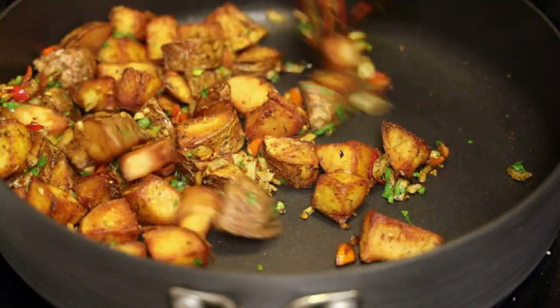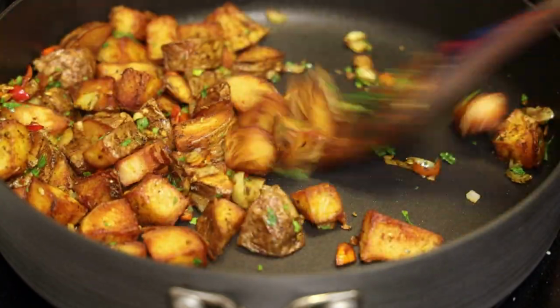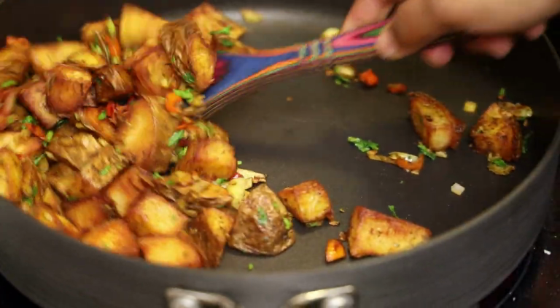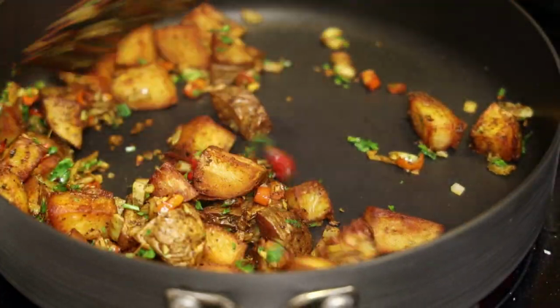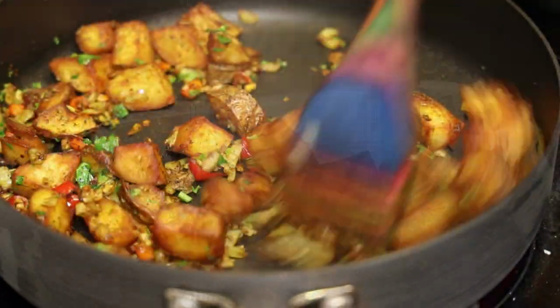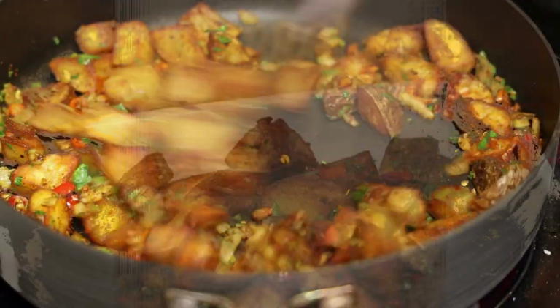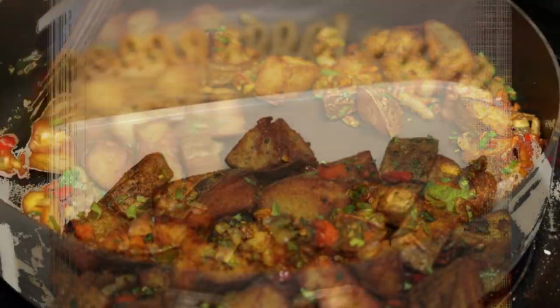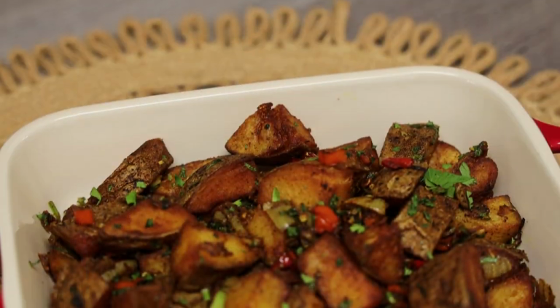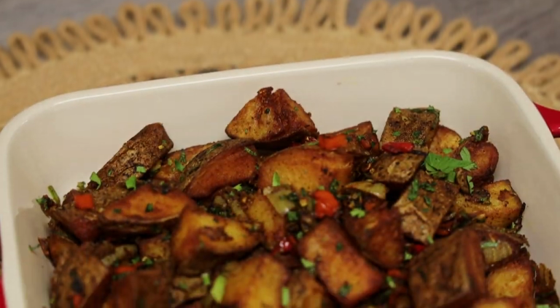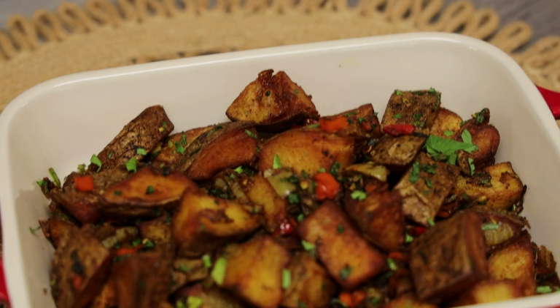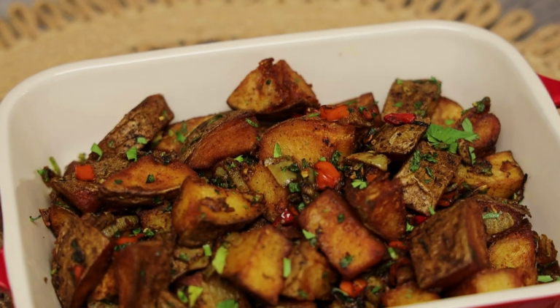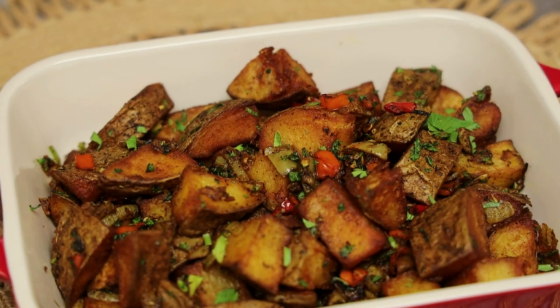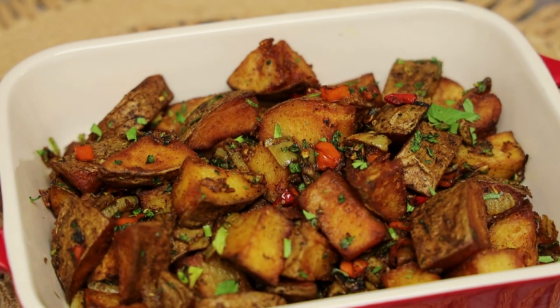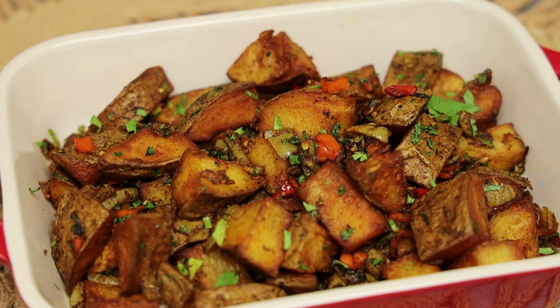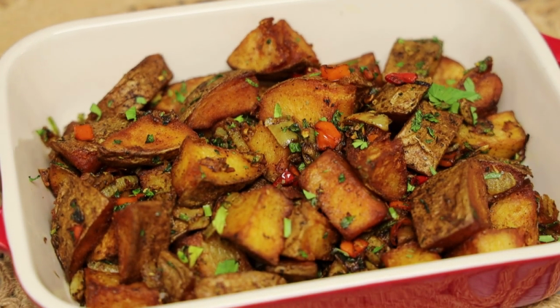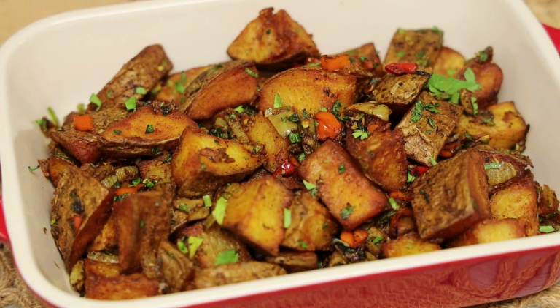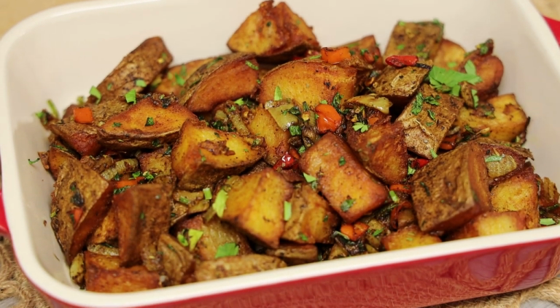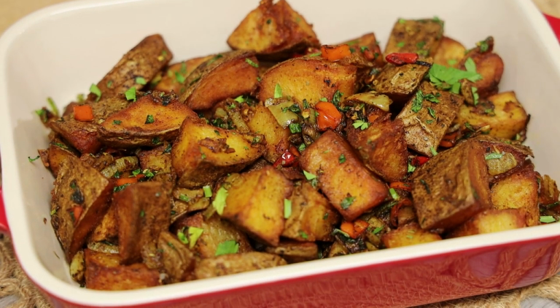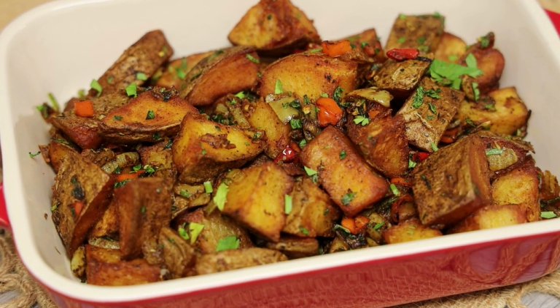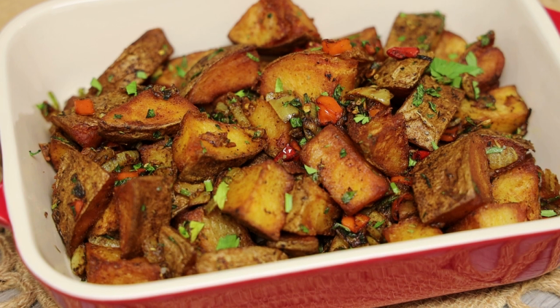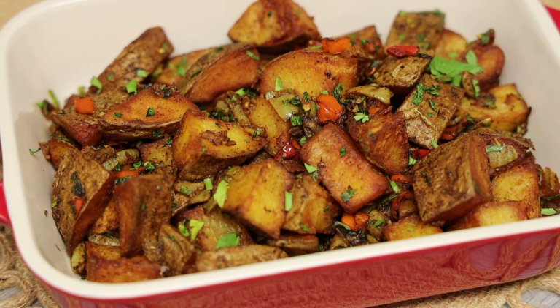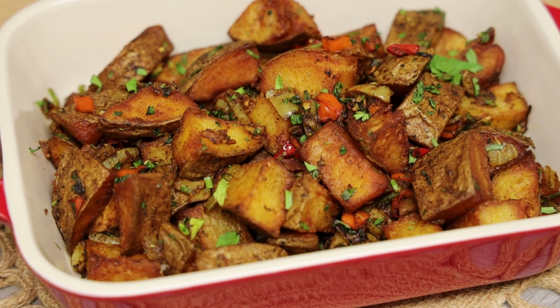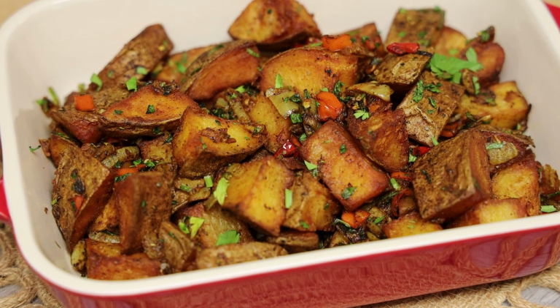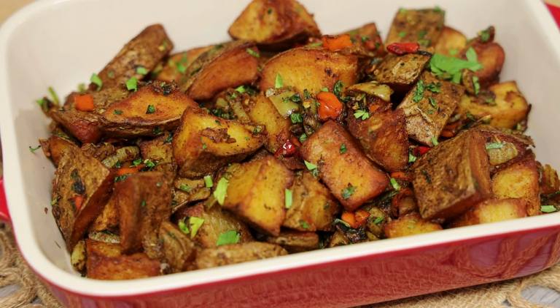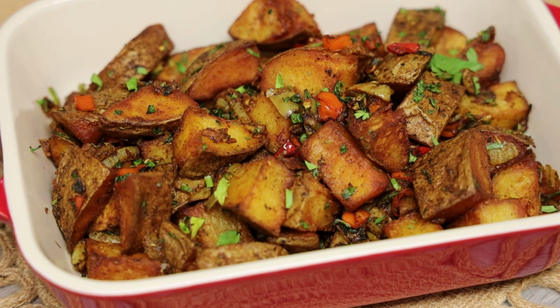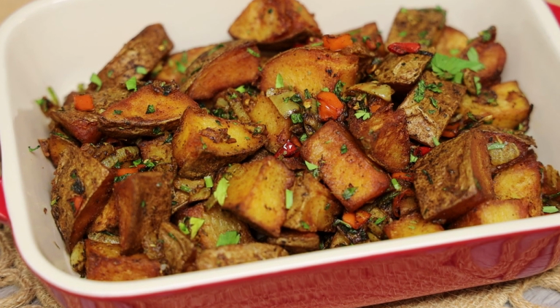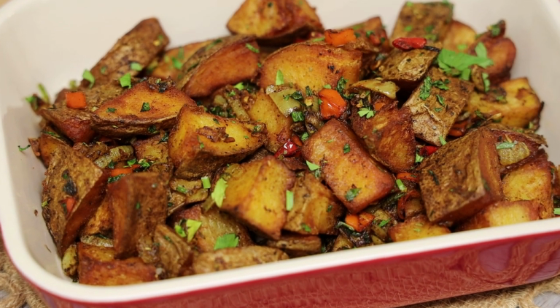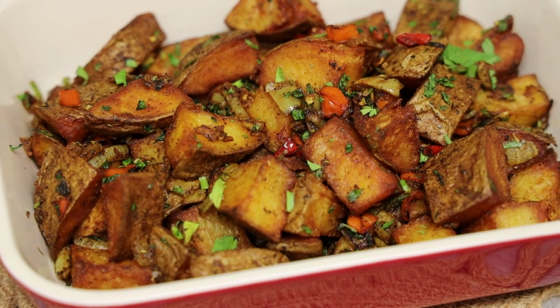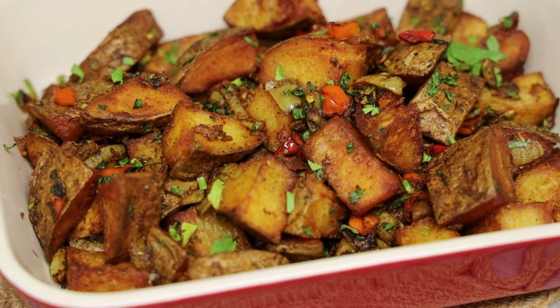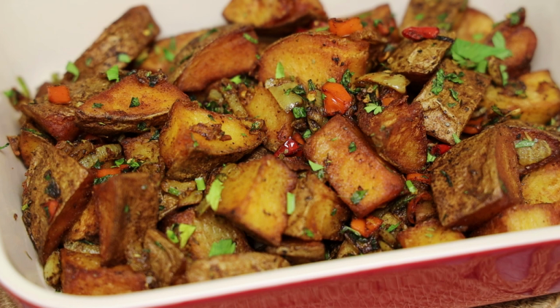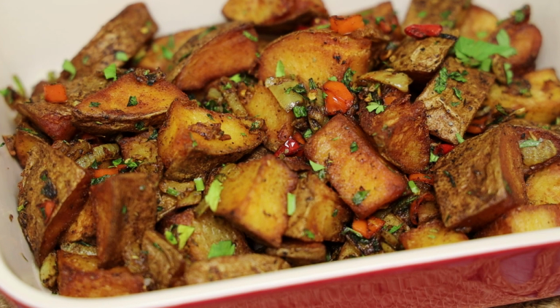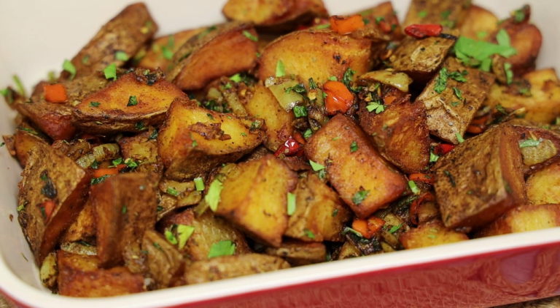I can't wait for you all to try this recipe. Comment down below and let me know what you think about the recipe if you make it. Thank you guys so much for watching — I'll see you in my next video. Bye everyone!